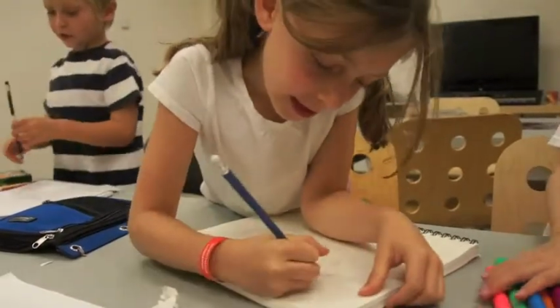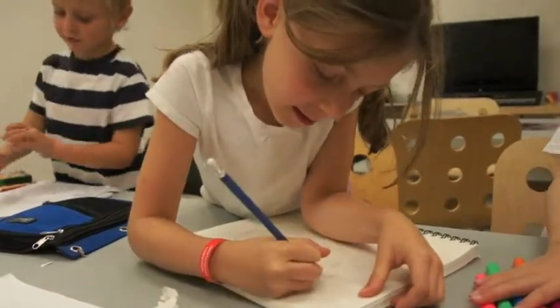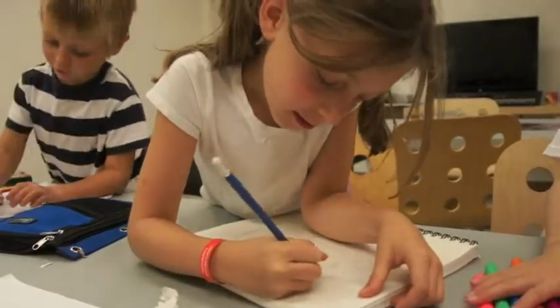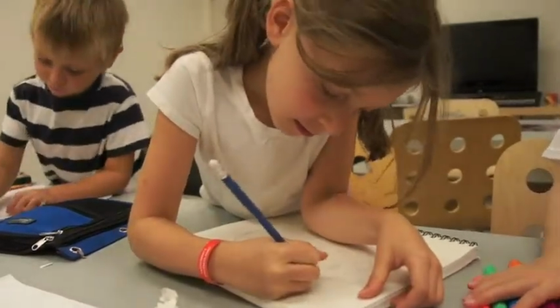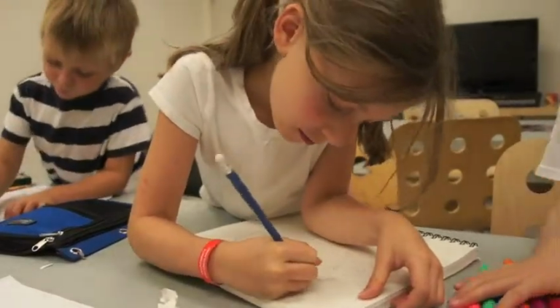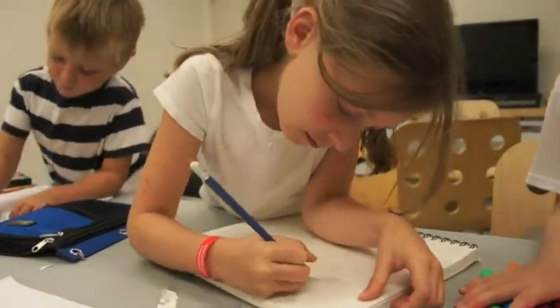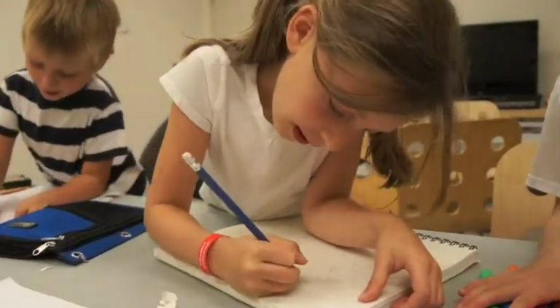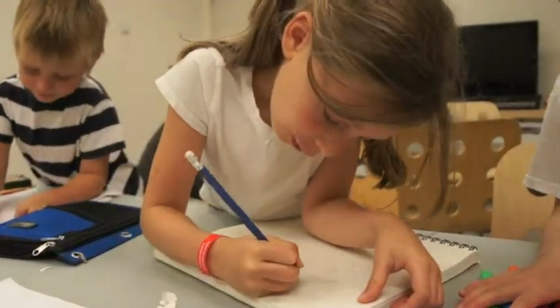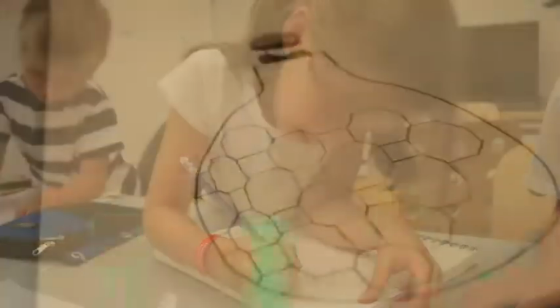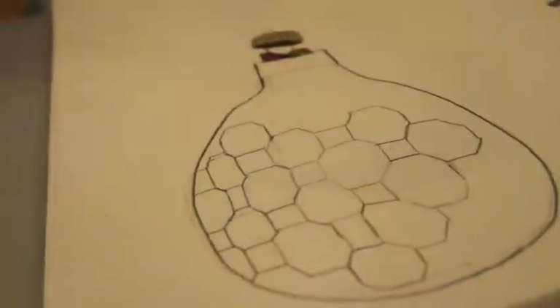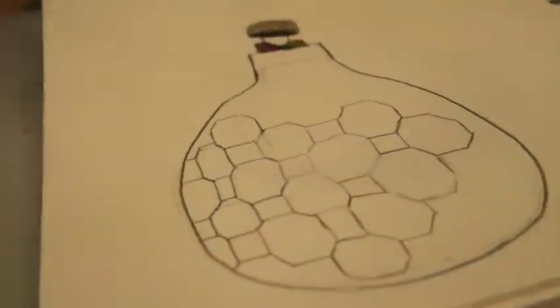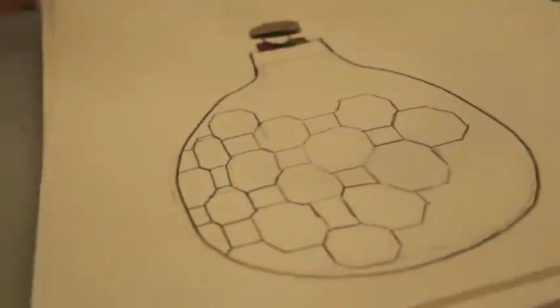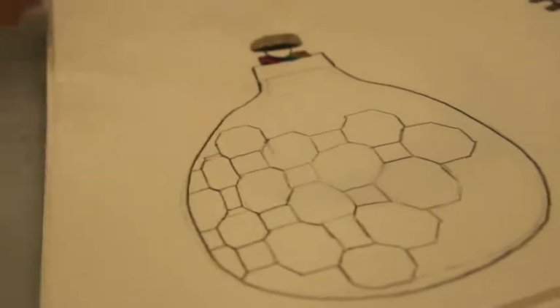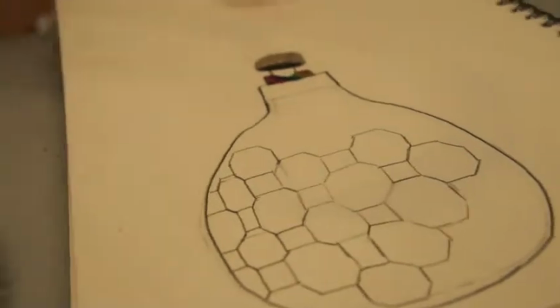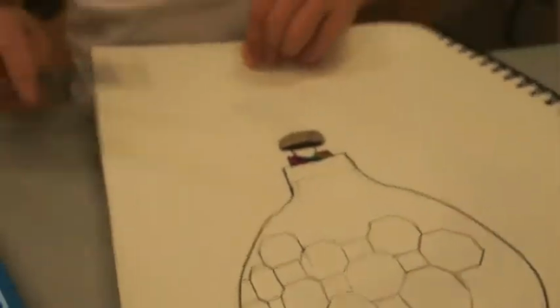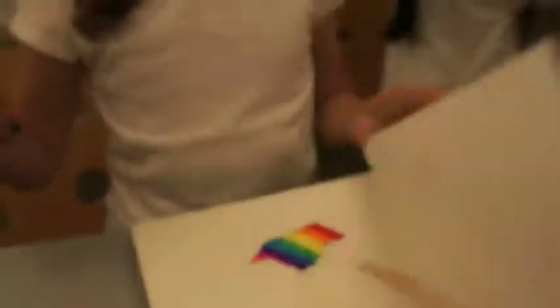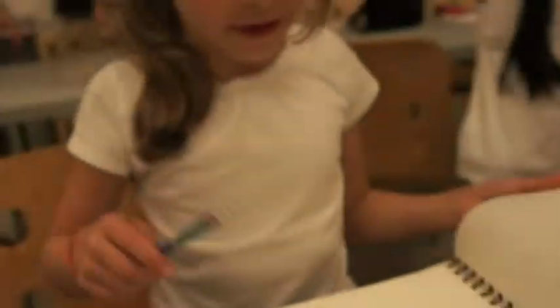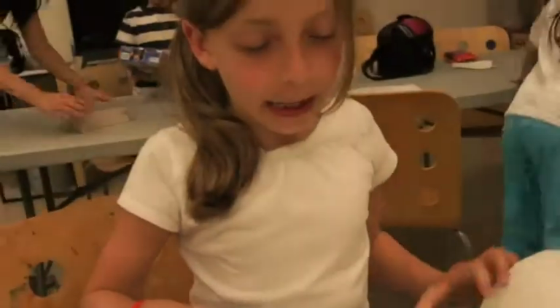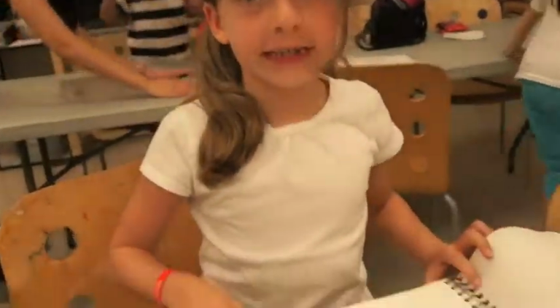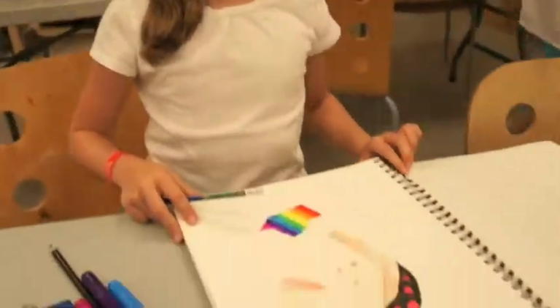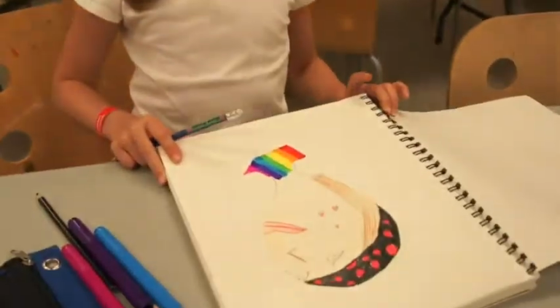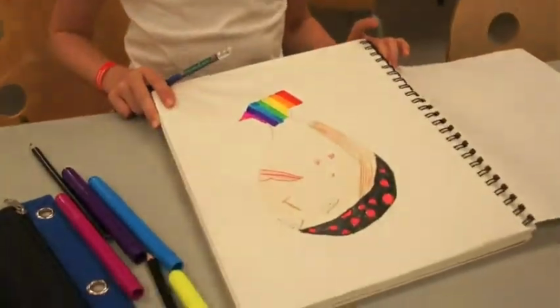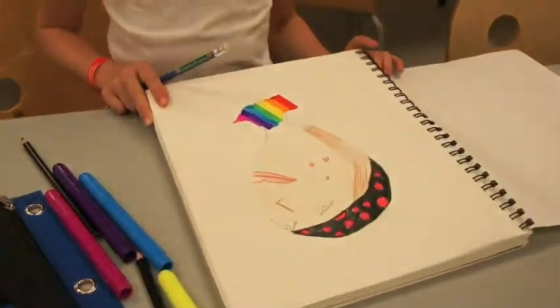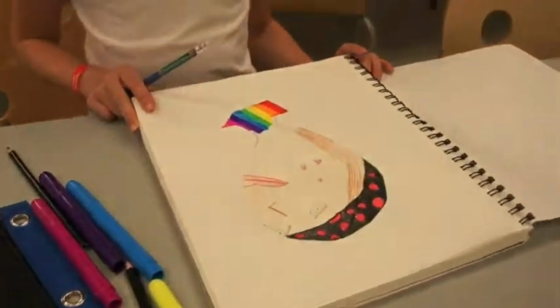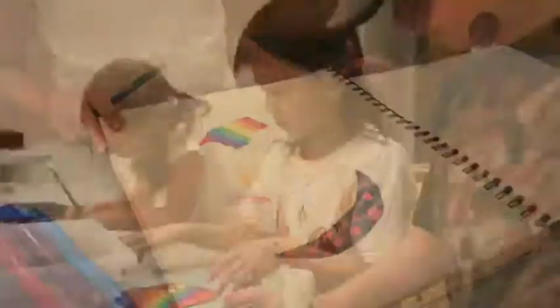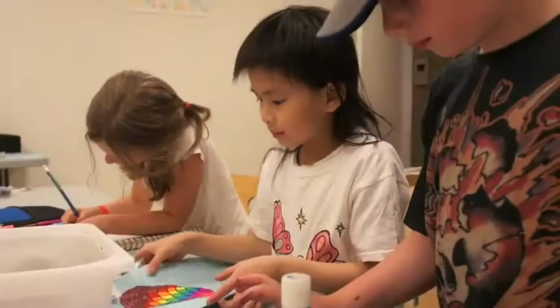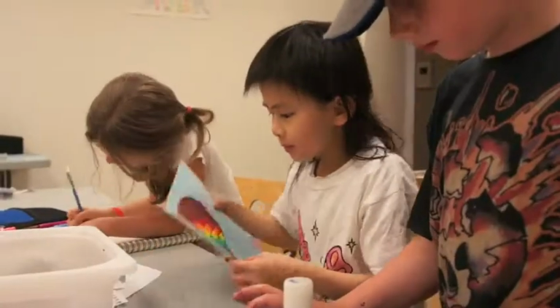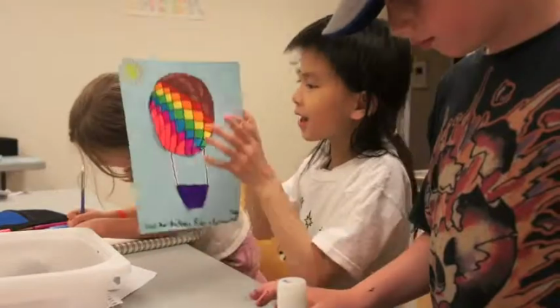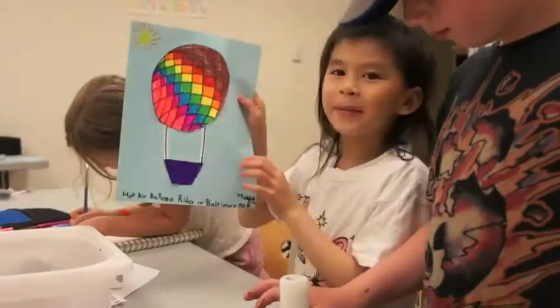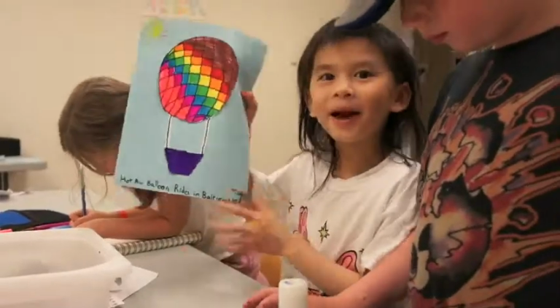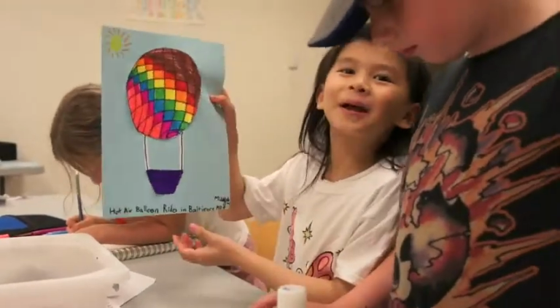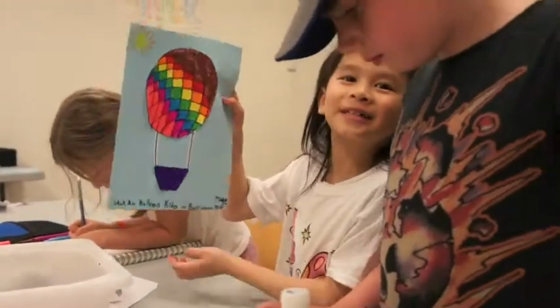This is the one that I made by myself. This is what I learned today. Awesome. Today I made a hot air balloon.